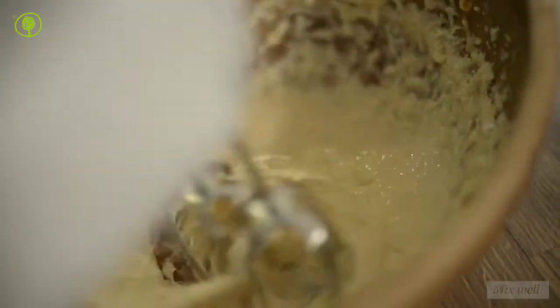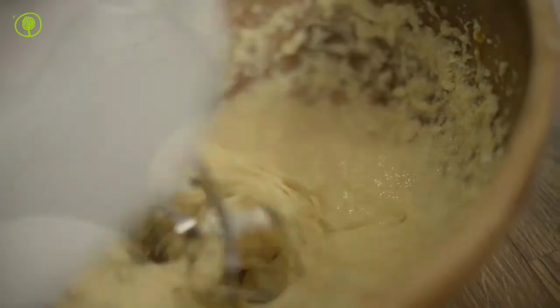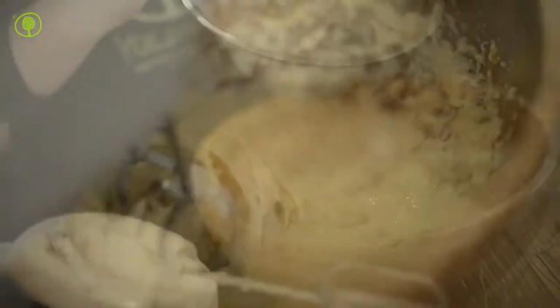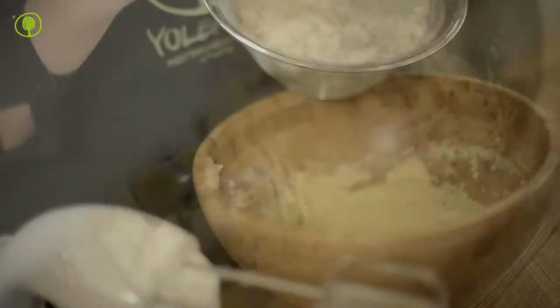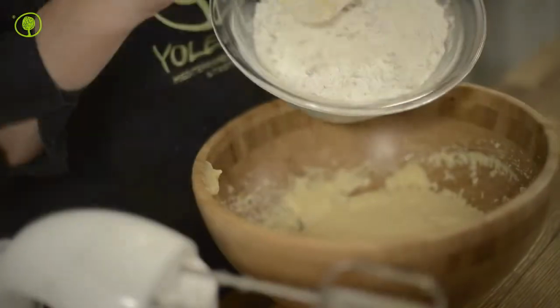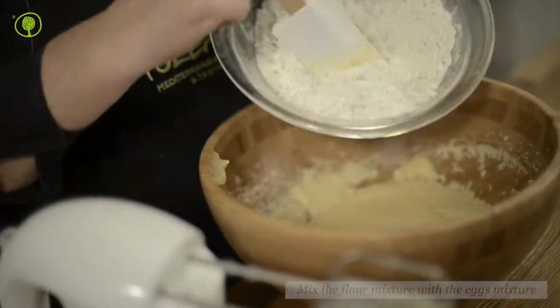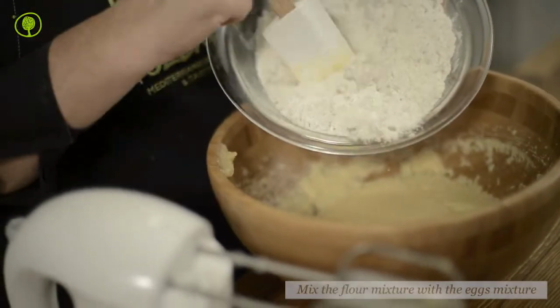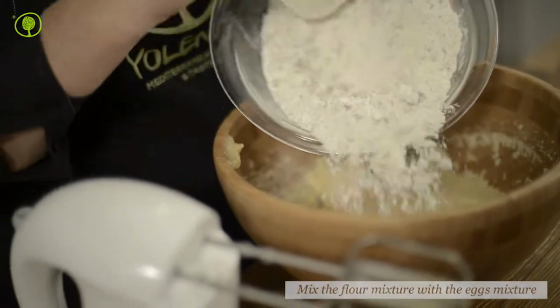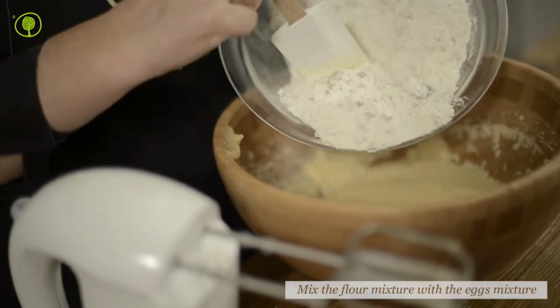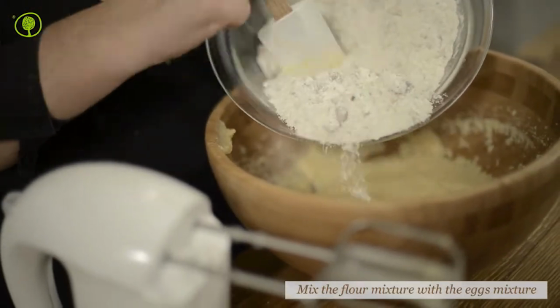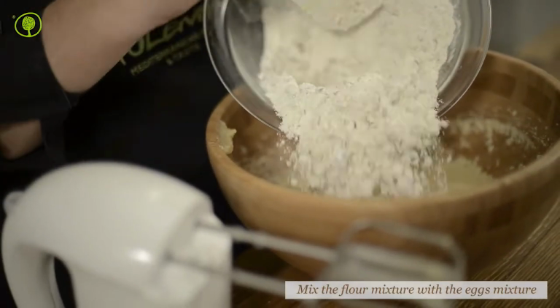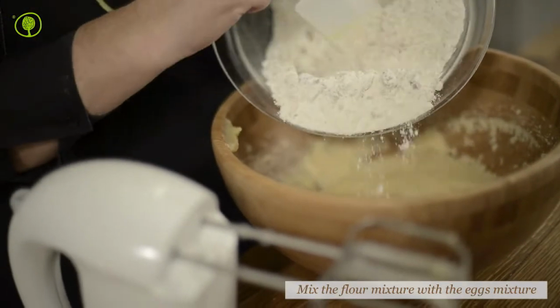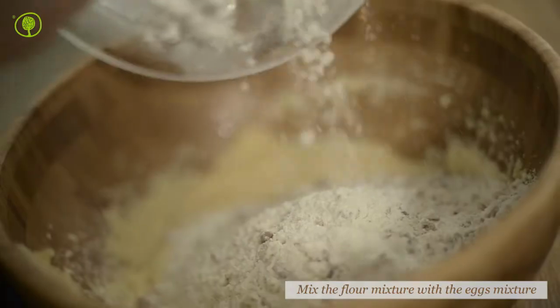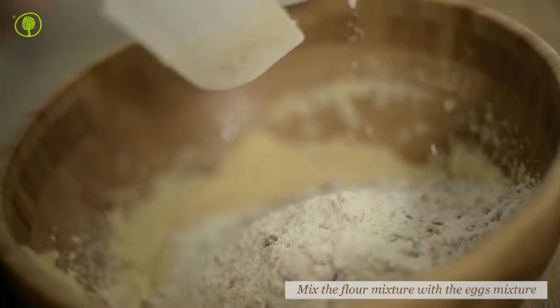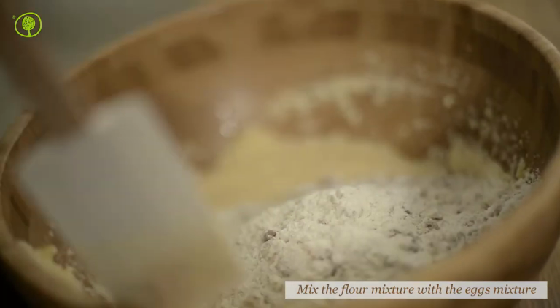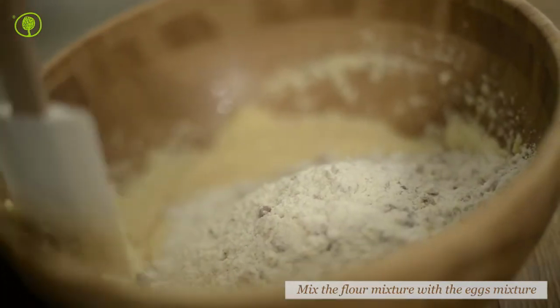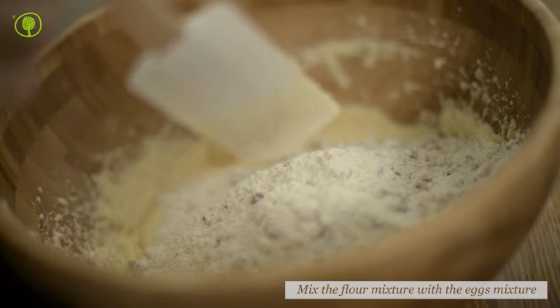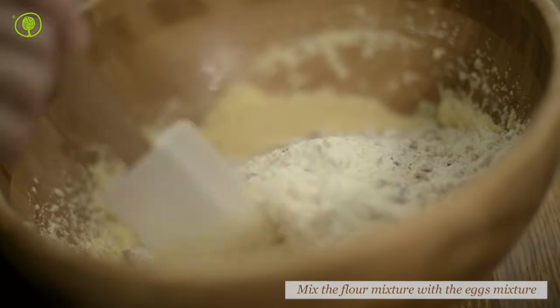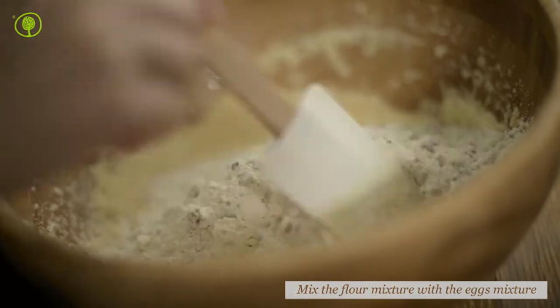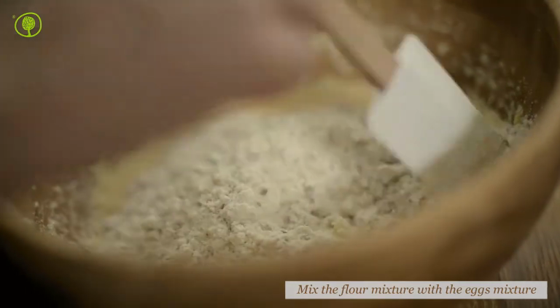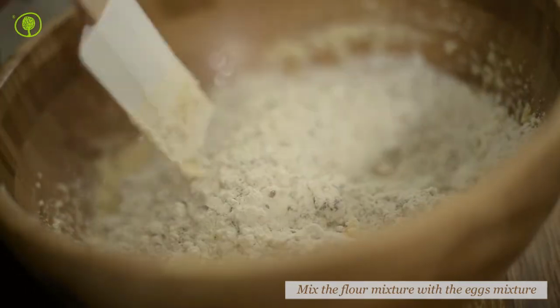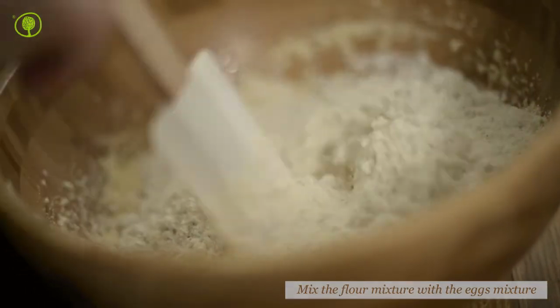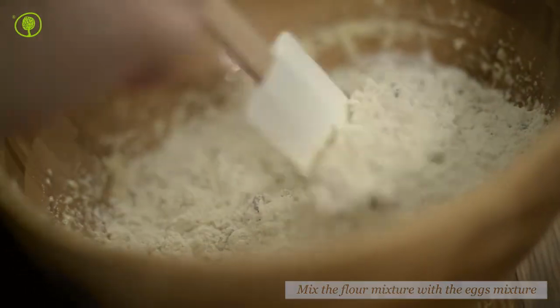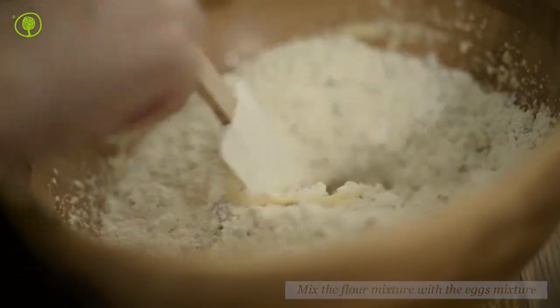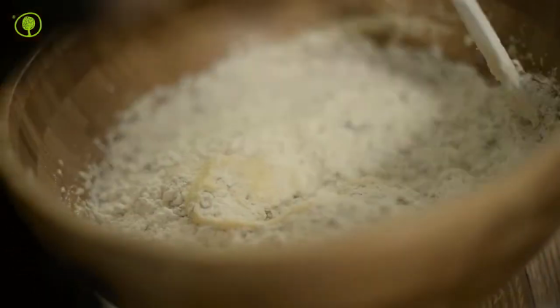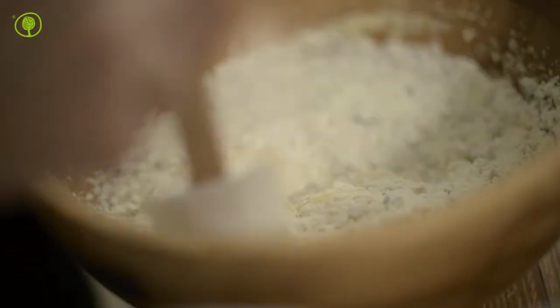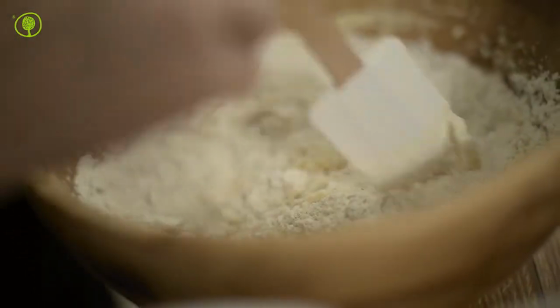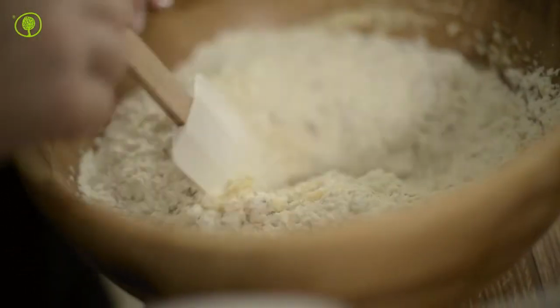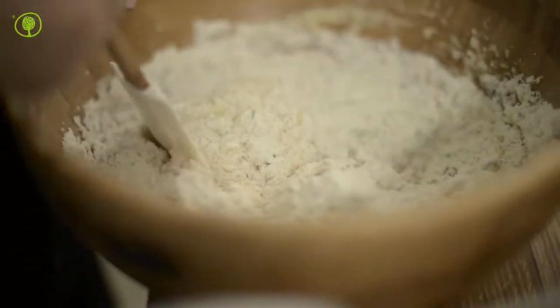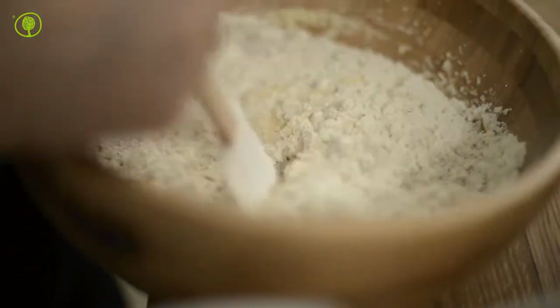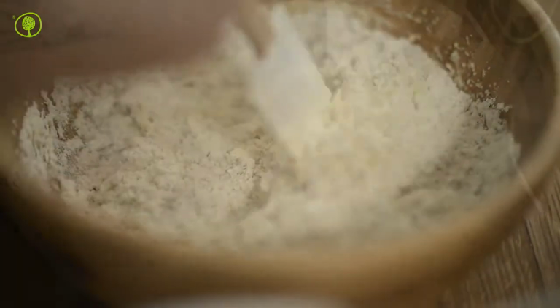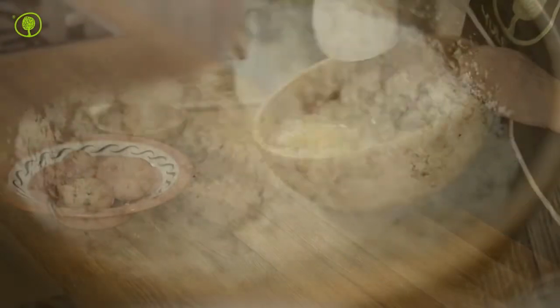After that, place the dry ingredients in the bowl with the butter and eggs and mix well until the dough becomes nice and soft.